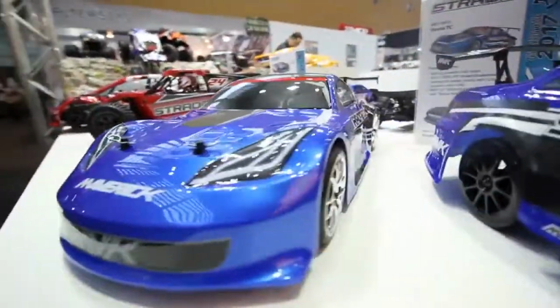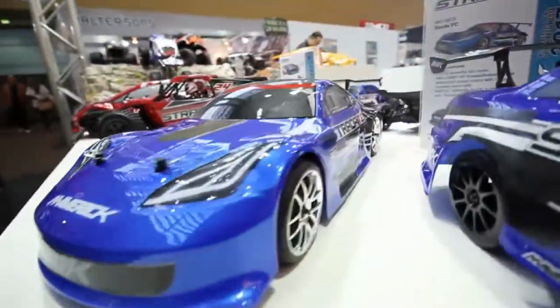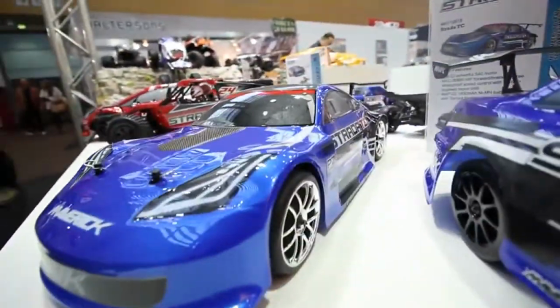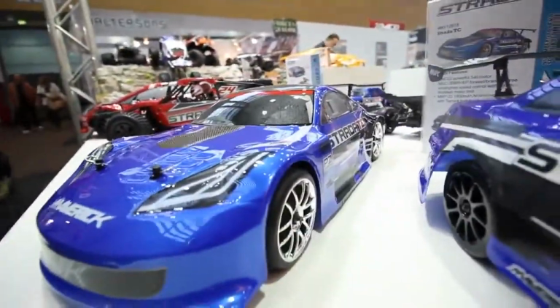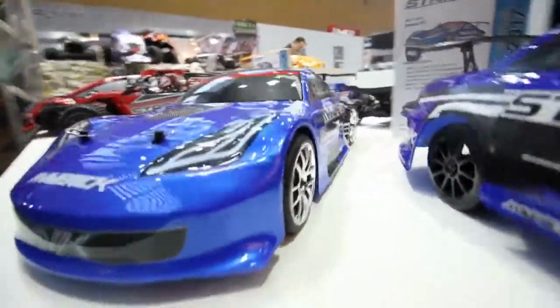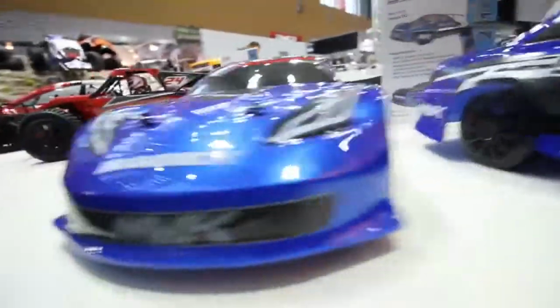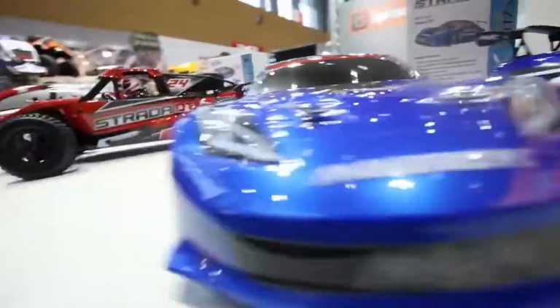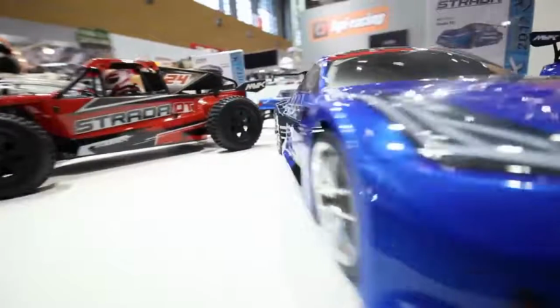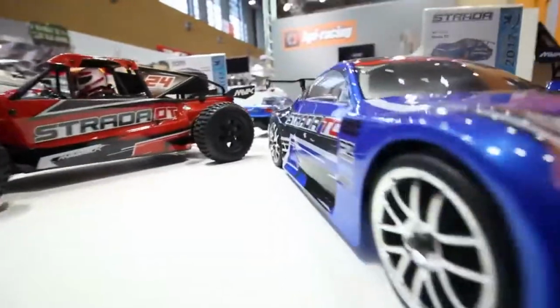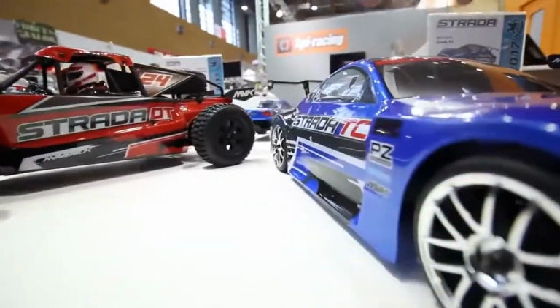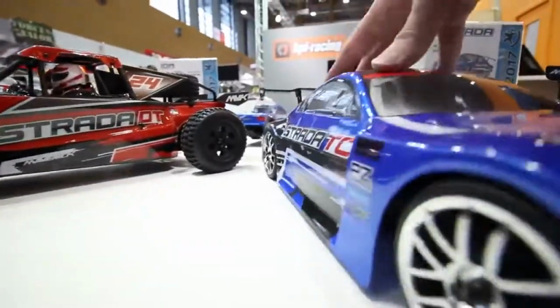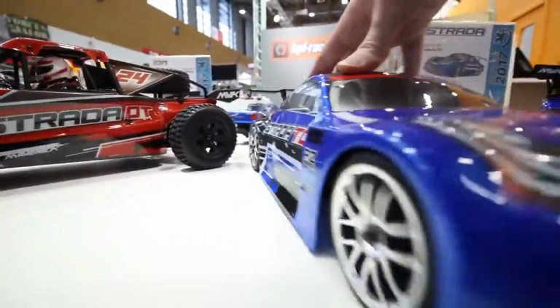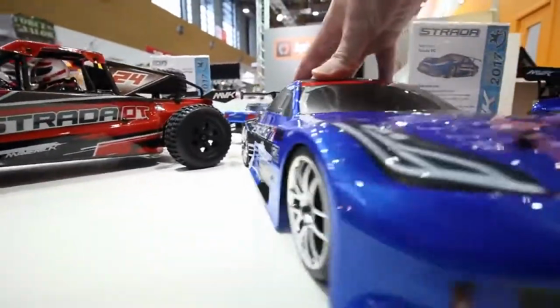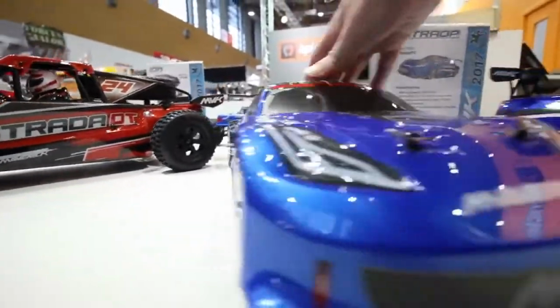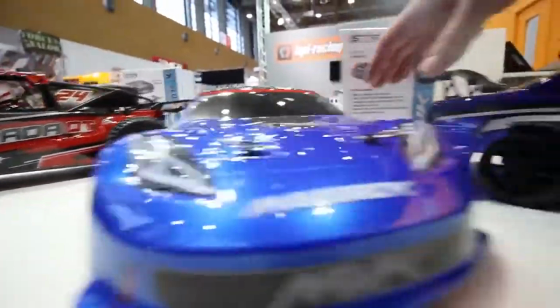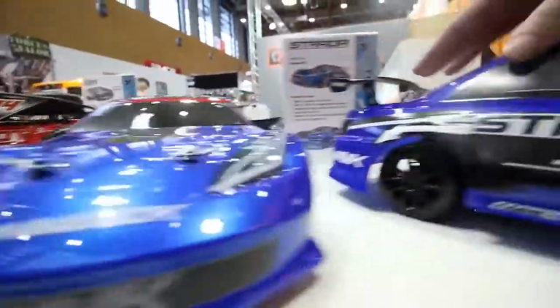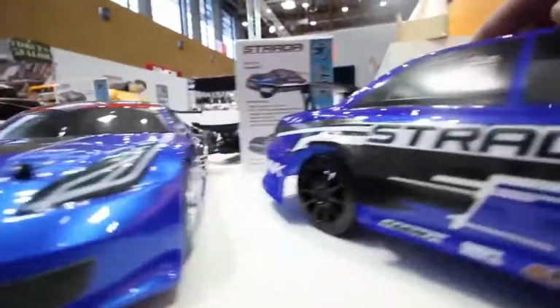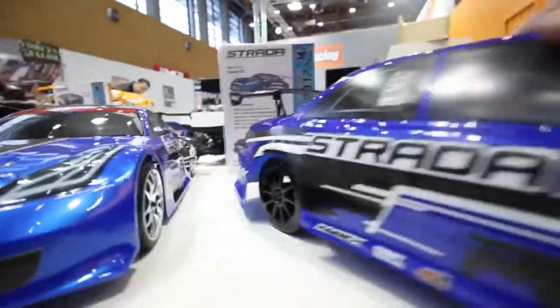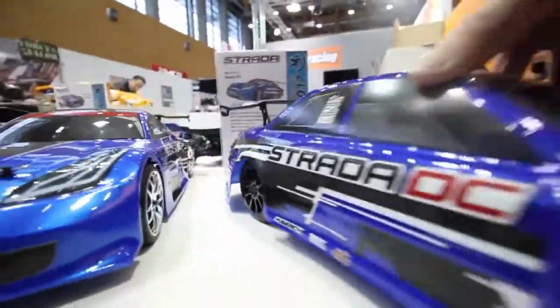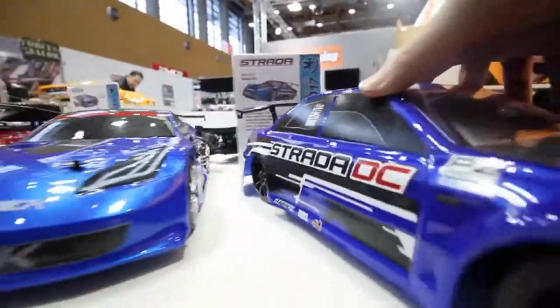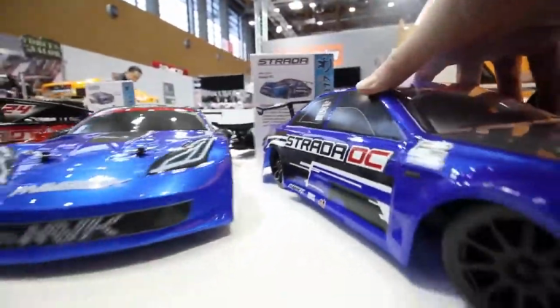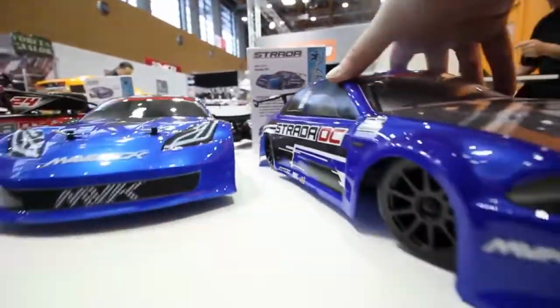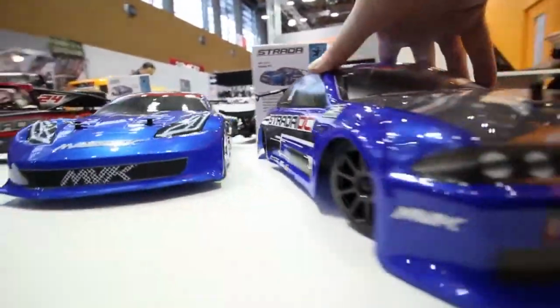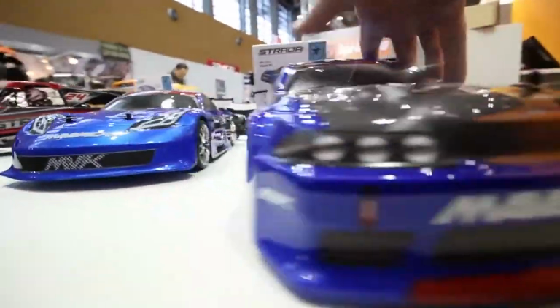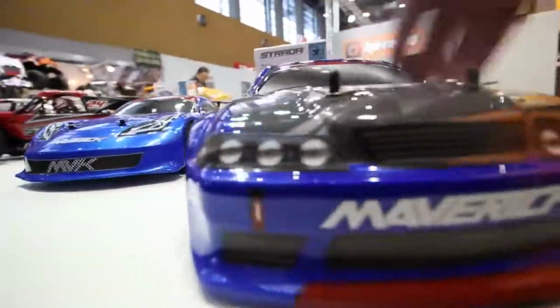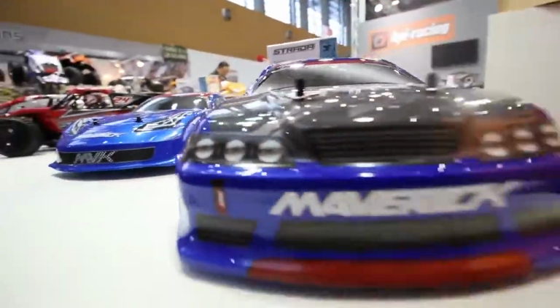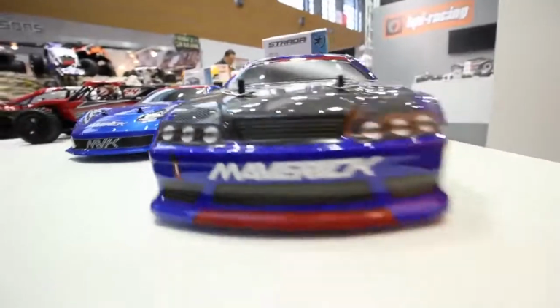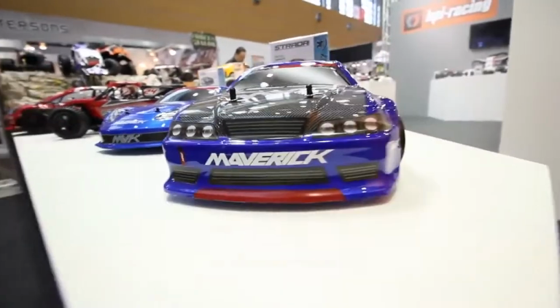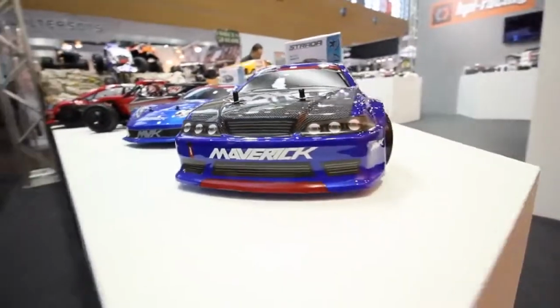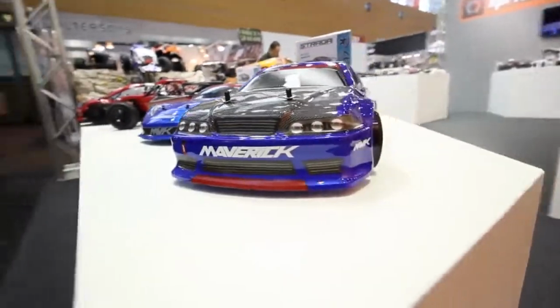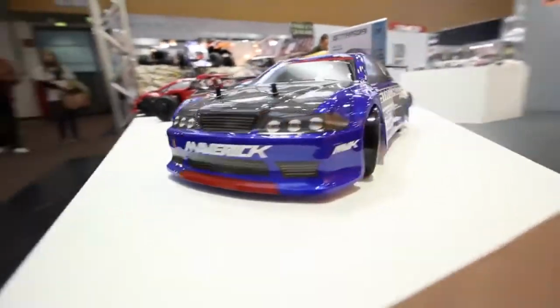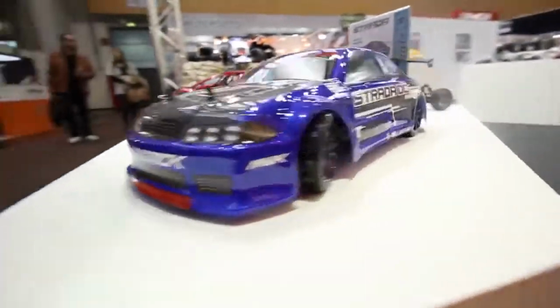And we've got these Strada brushed cars. These have a 540 powerful motor in there, almost exactly the same as the Strada Reds, but a brushed version.